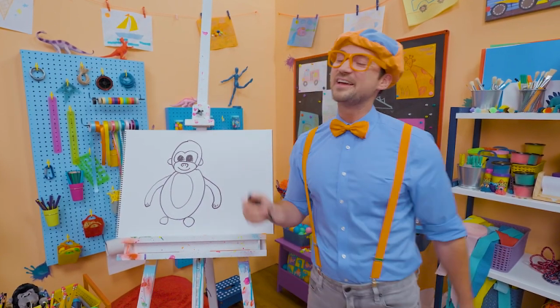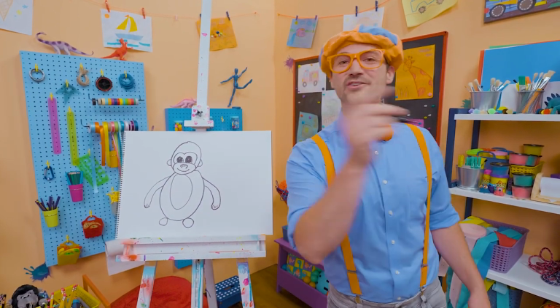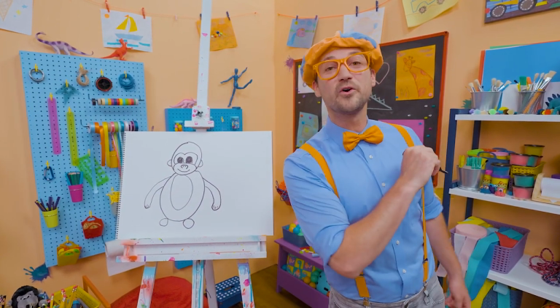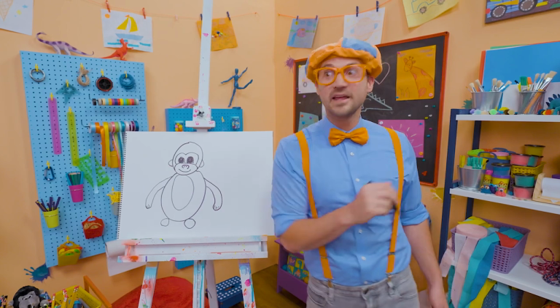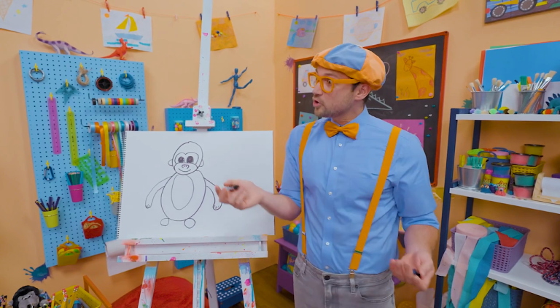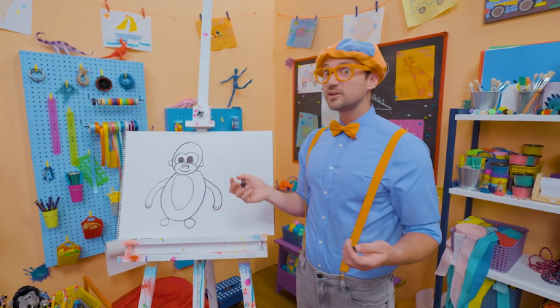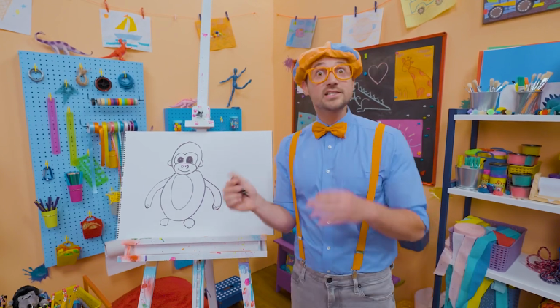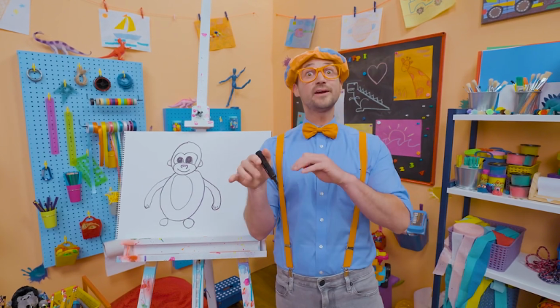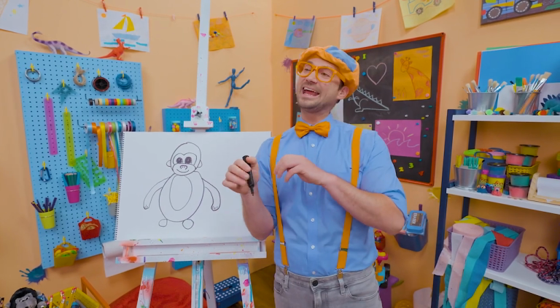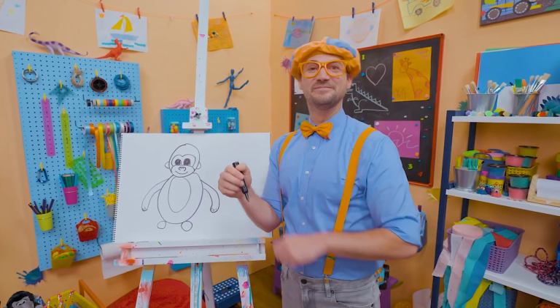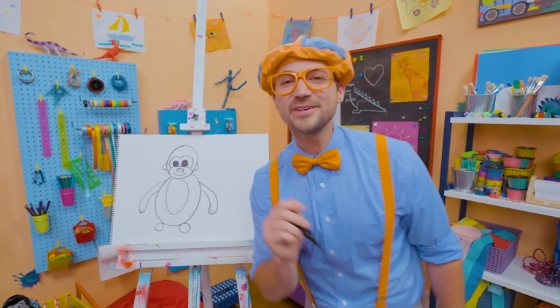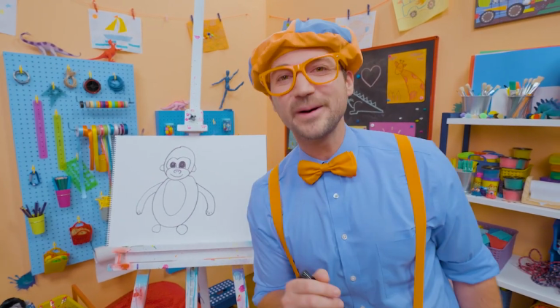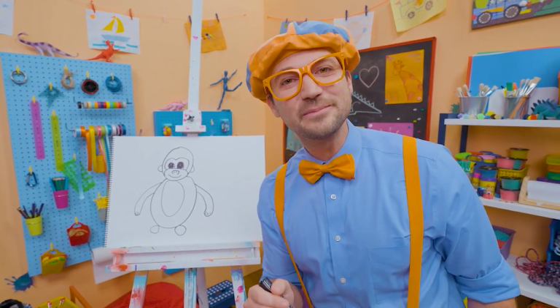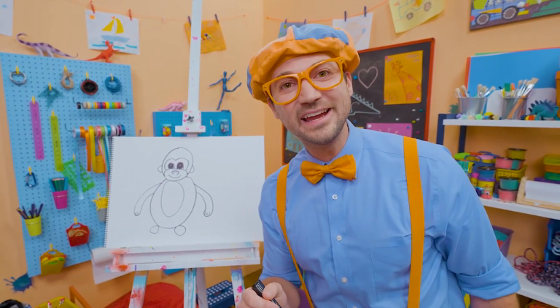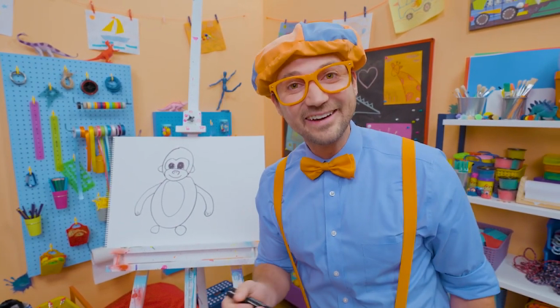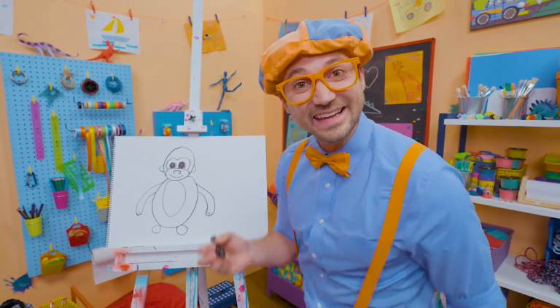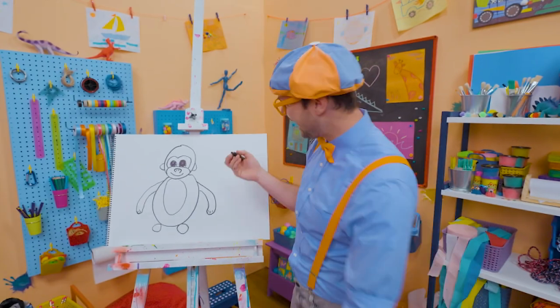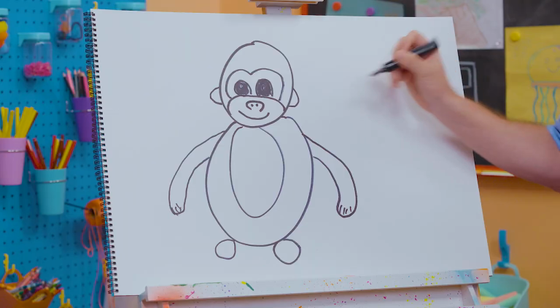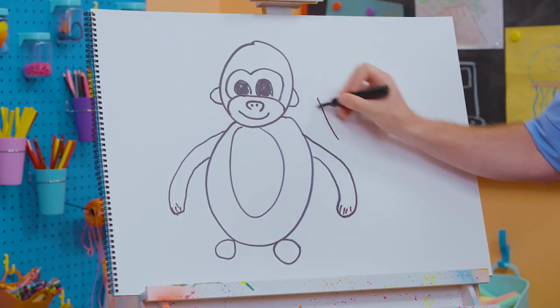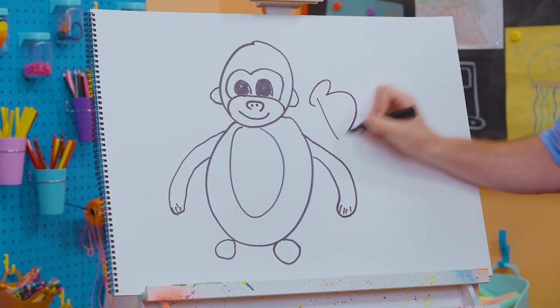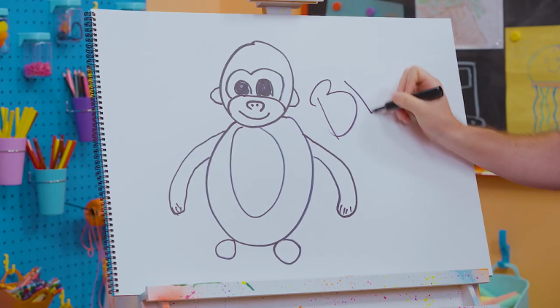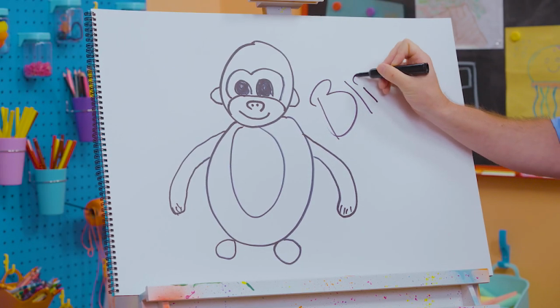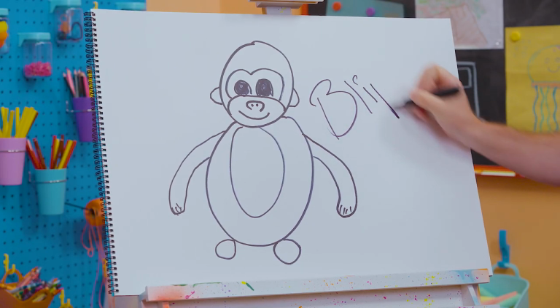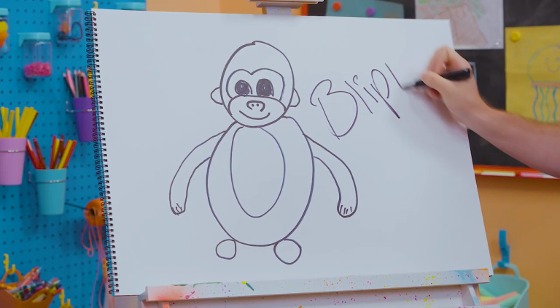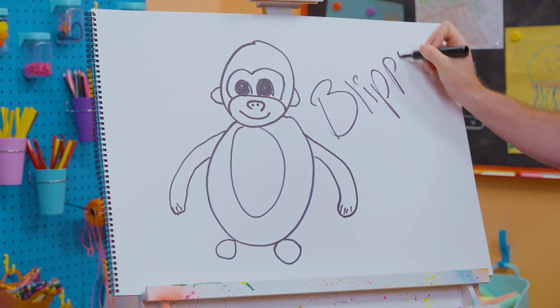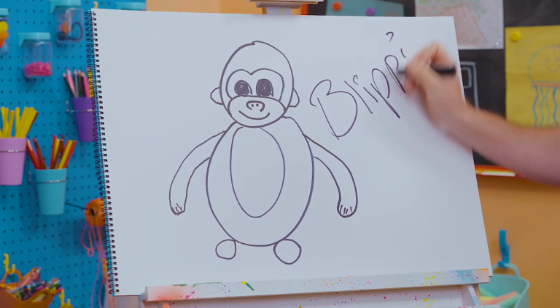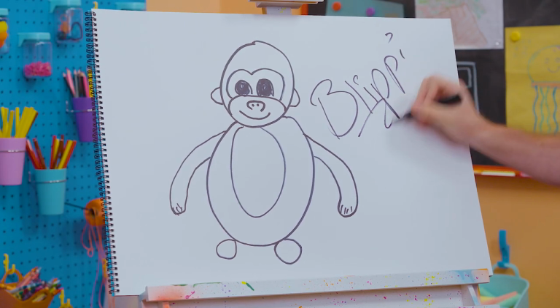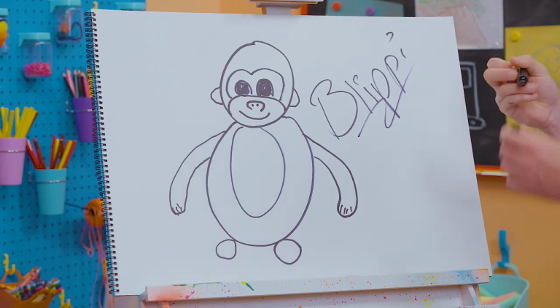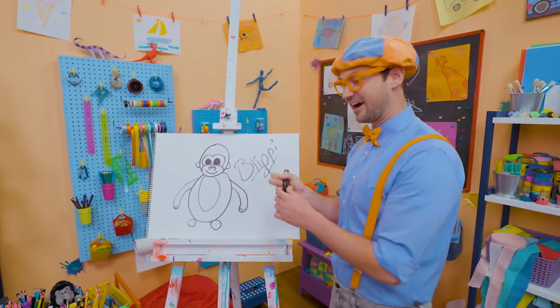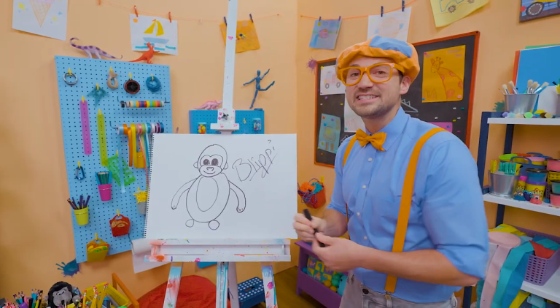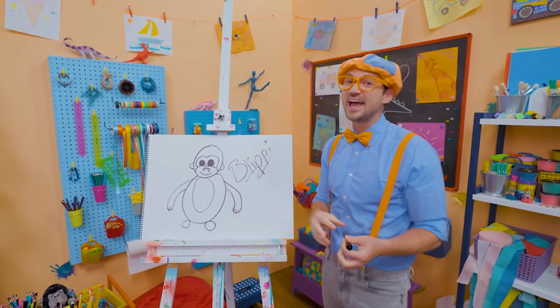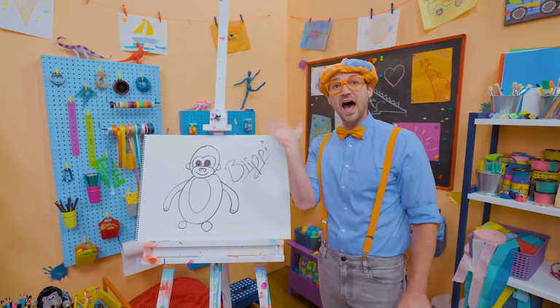If you want to draw more with me, all you have to do is search for my name. Will you spell my name with me? Ready? B-L-I-P-P-I. Blippi! Alright, see you again. Bye-bye!